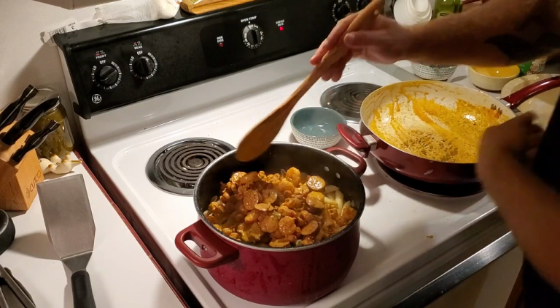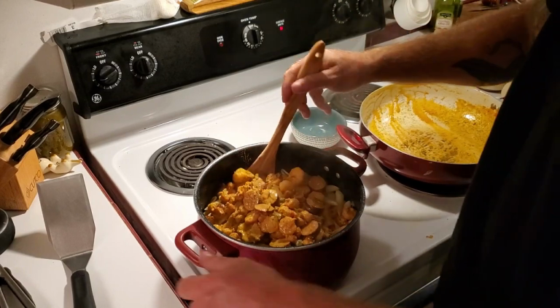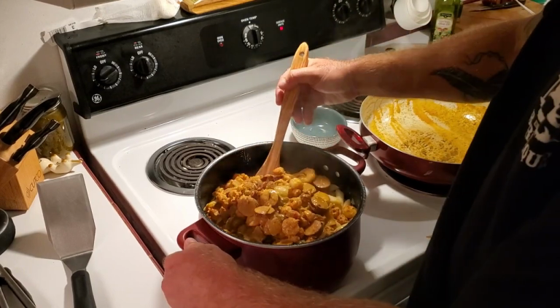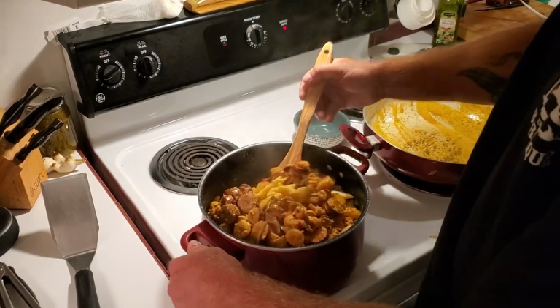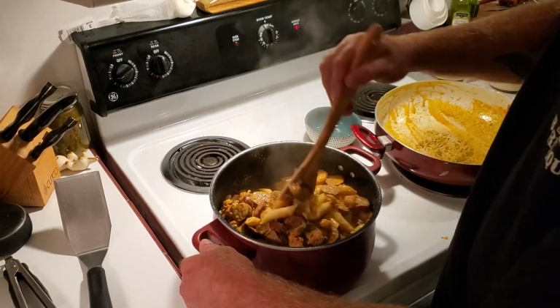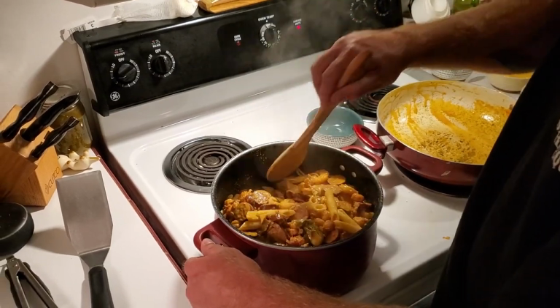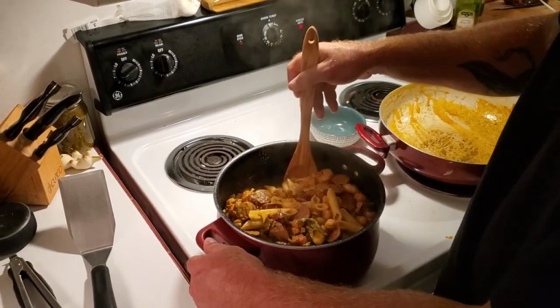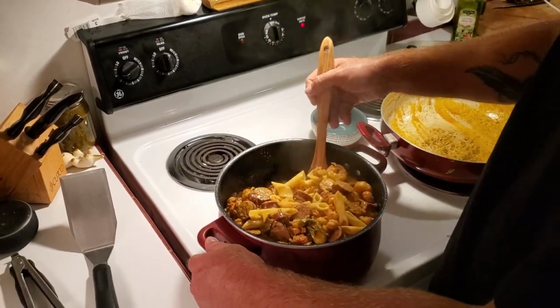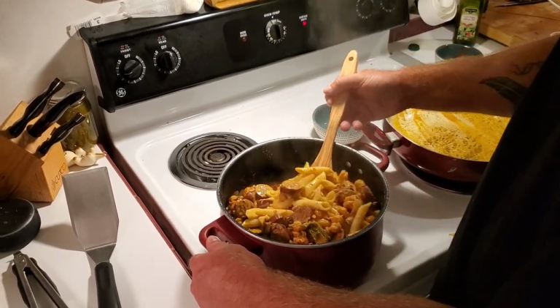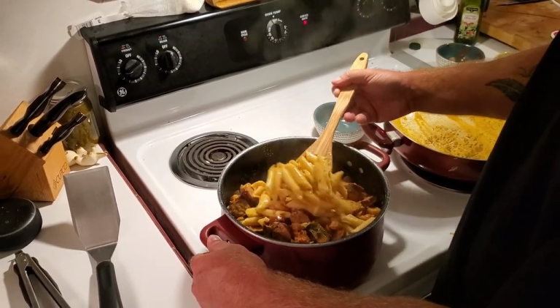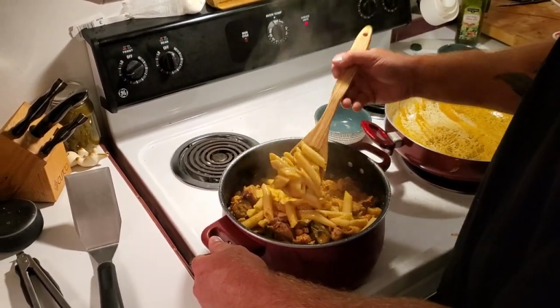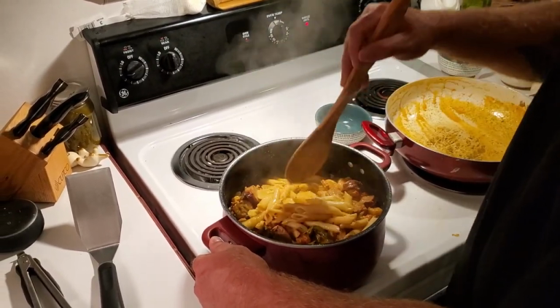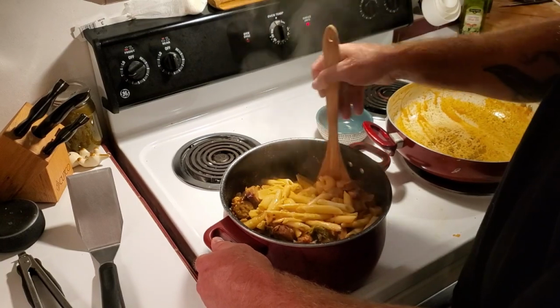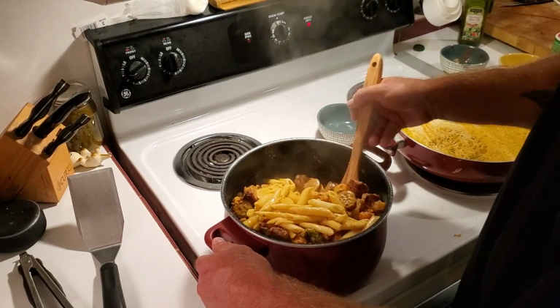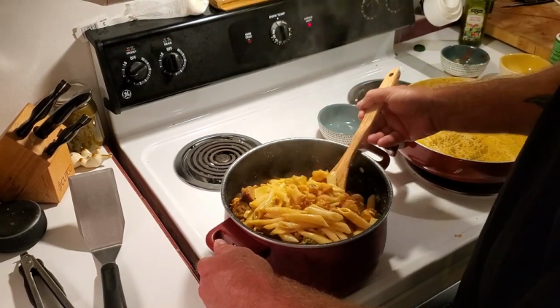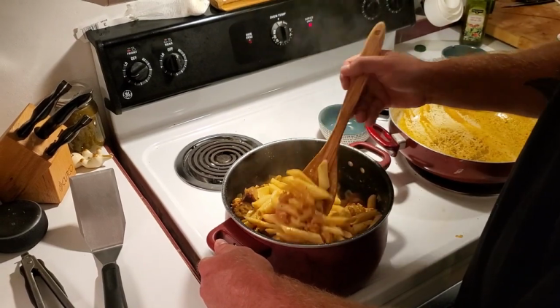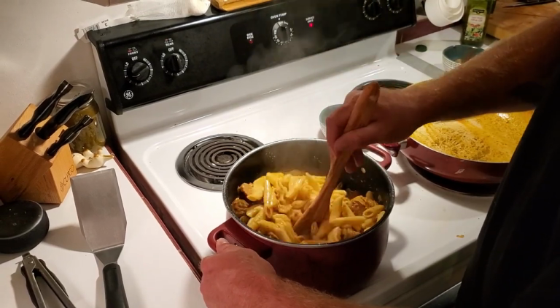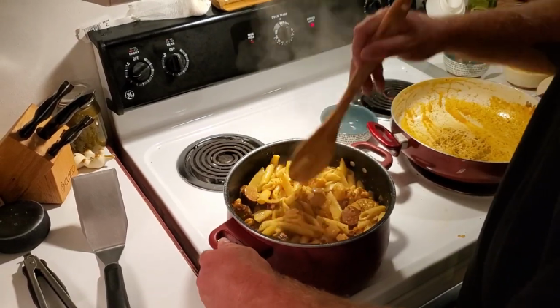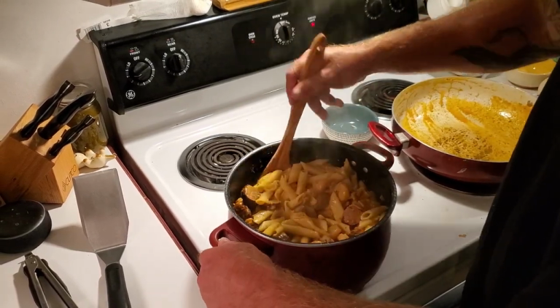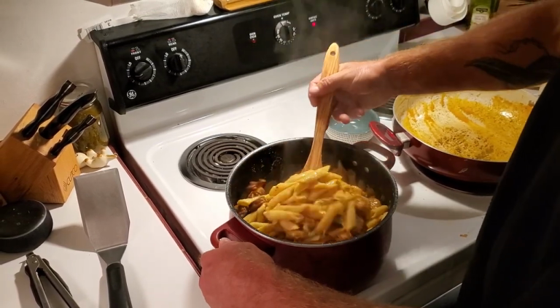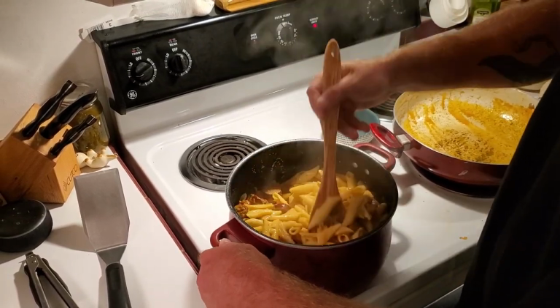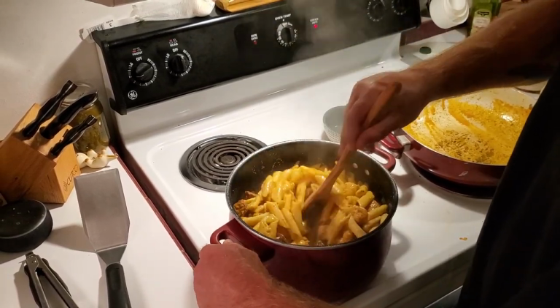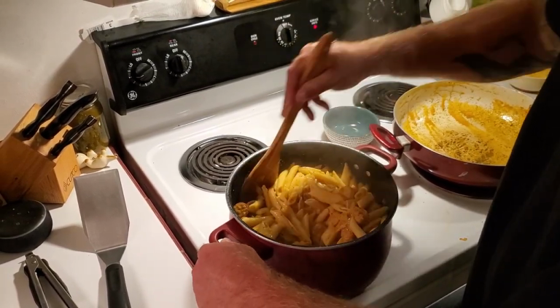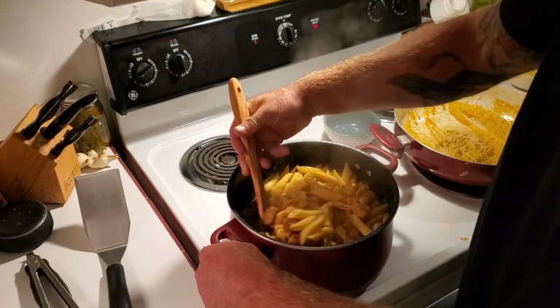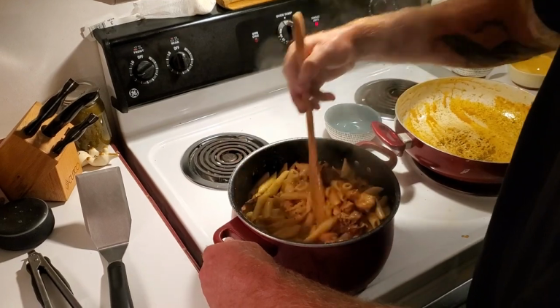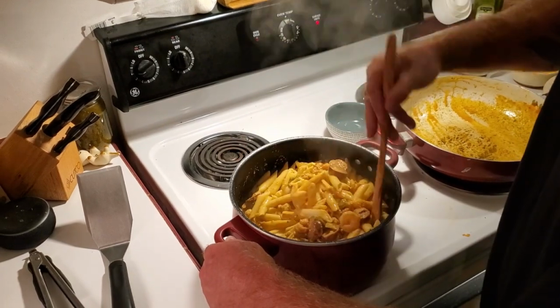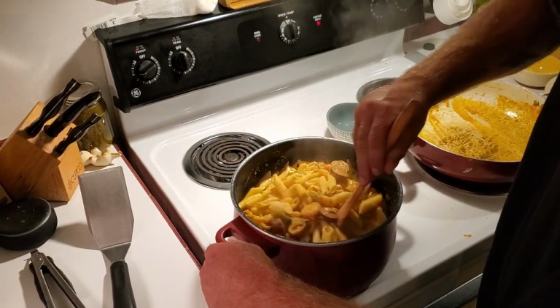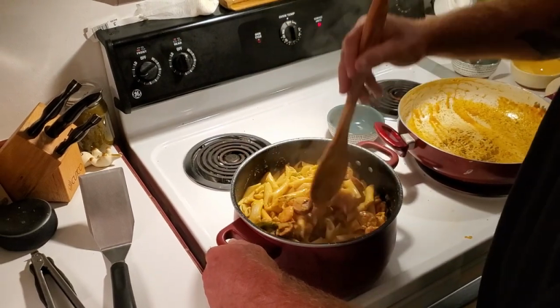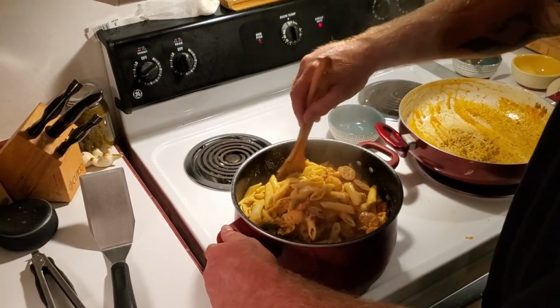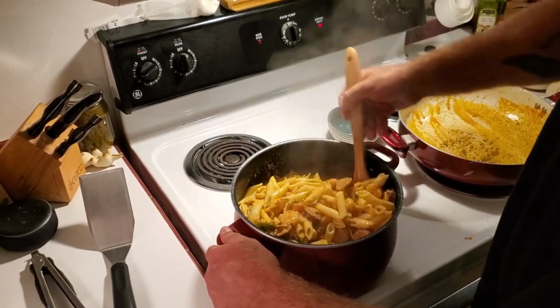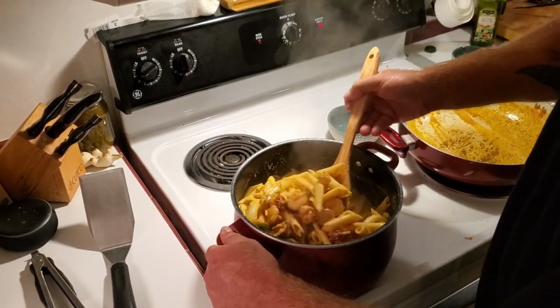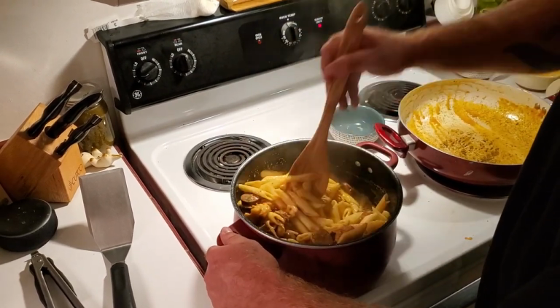All of it — look at that, stir it in there. It's gonna be so good. That's going to be the best Cajun pasta. Looking tasty.